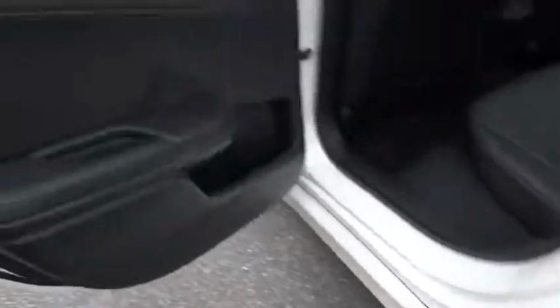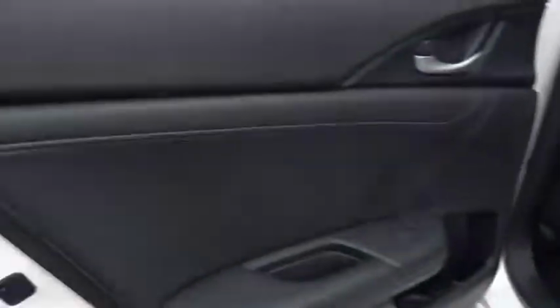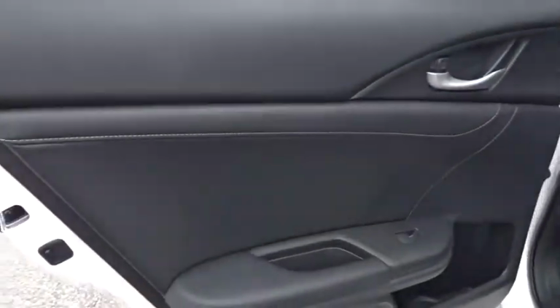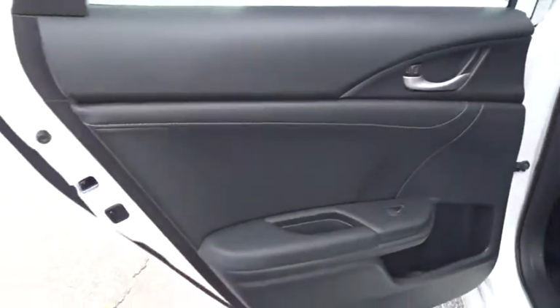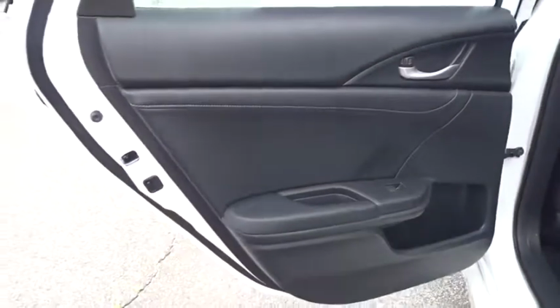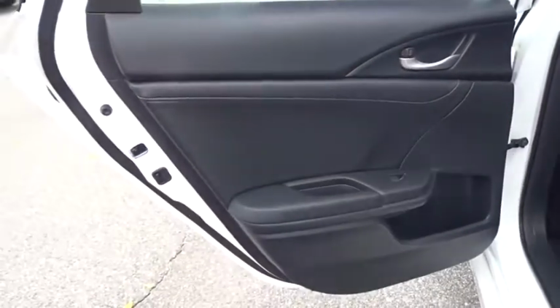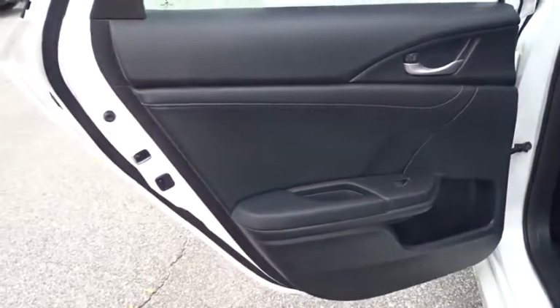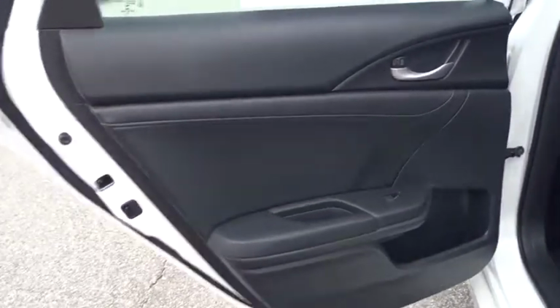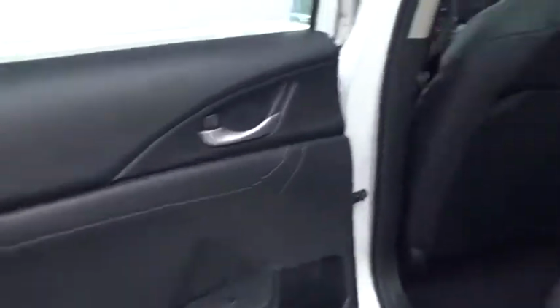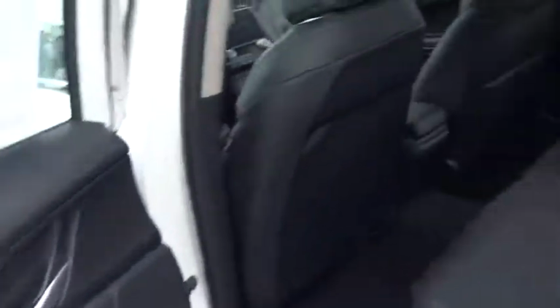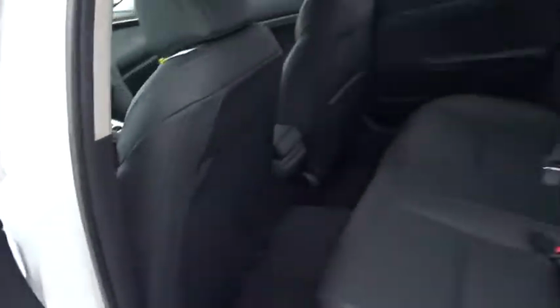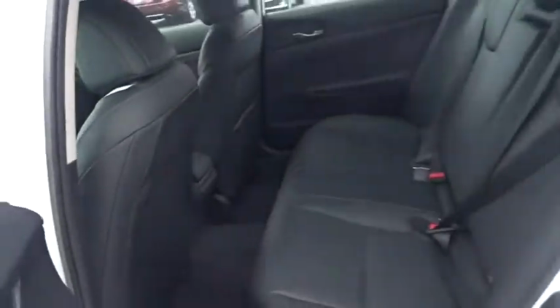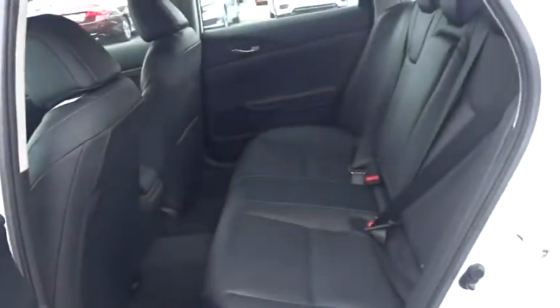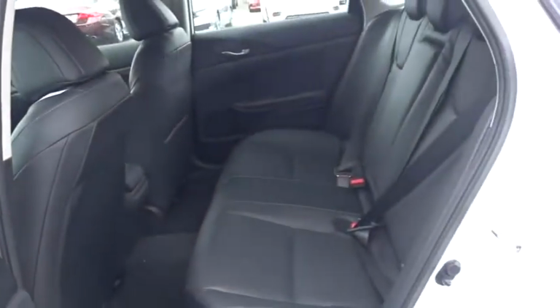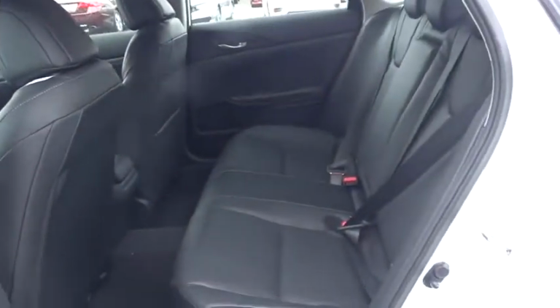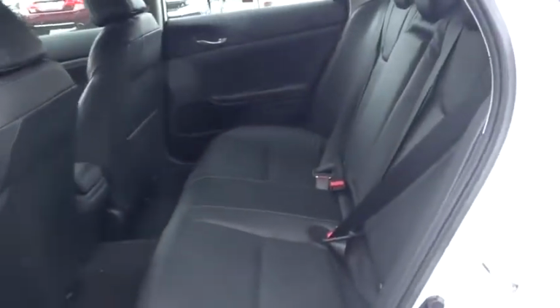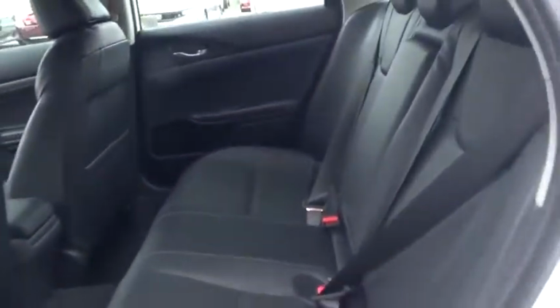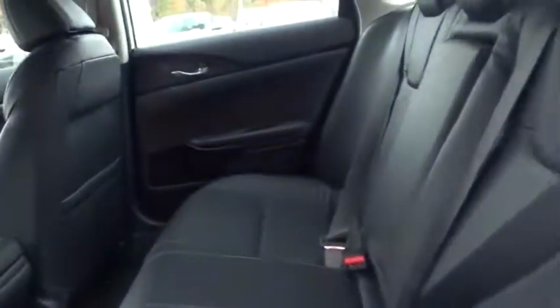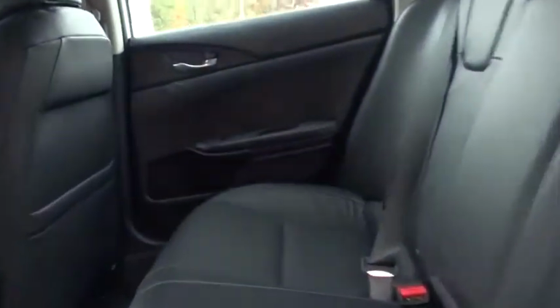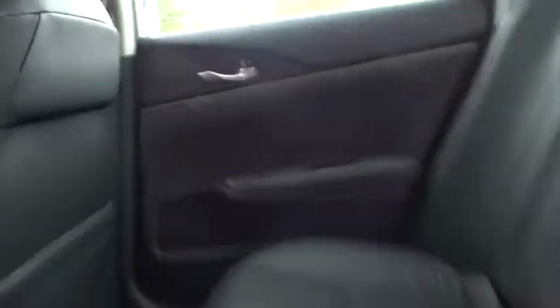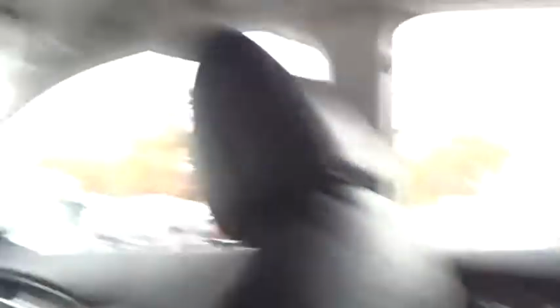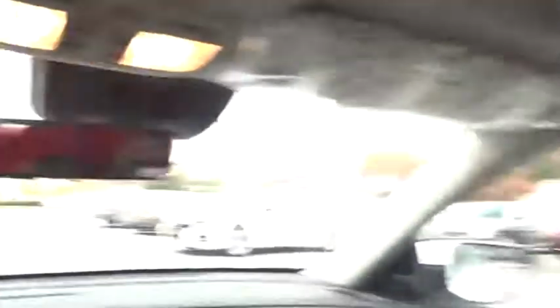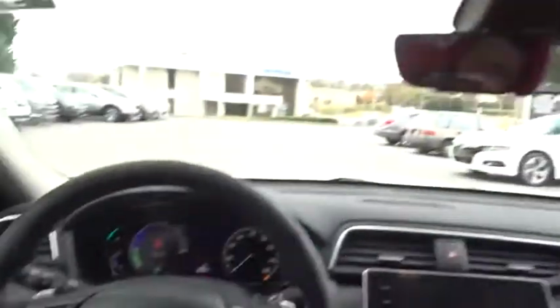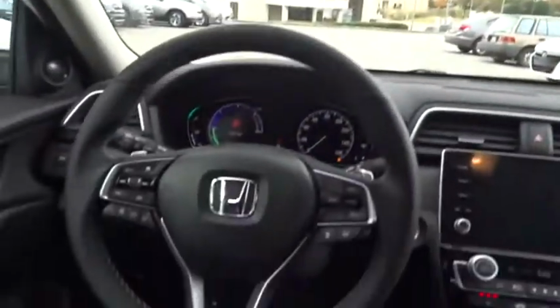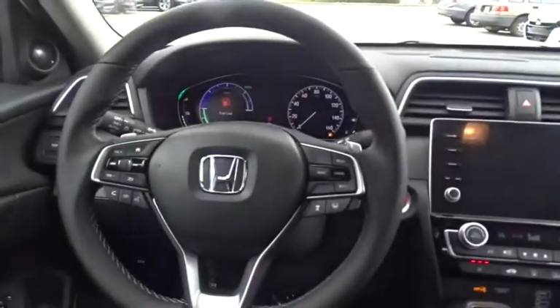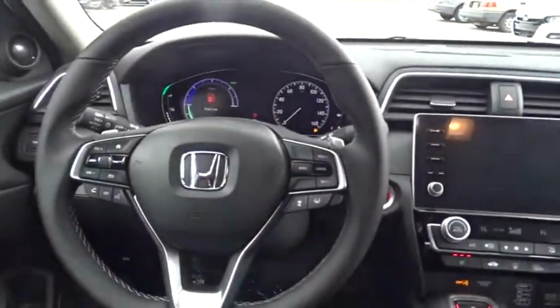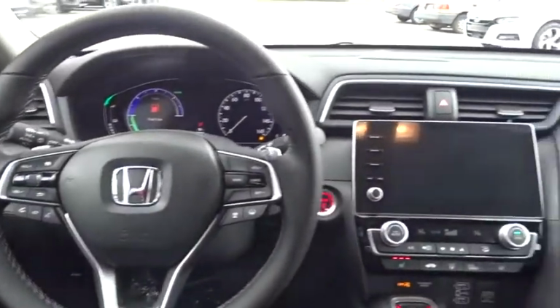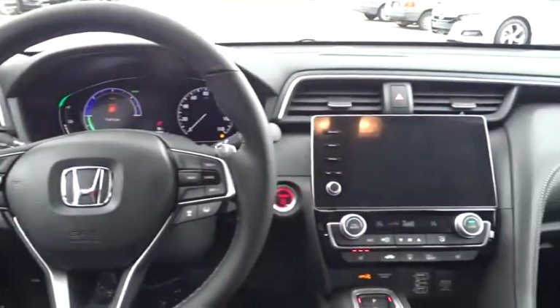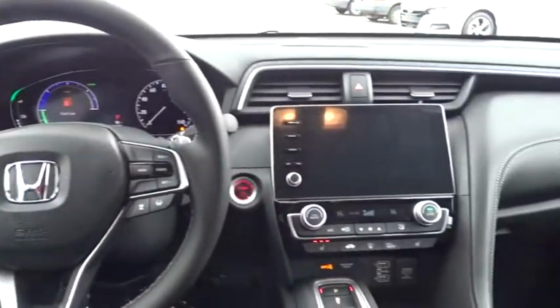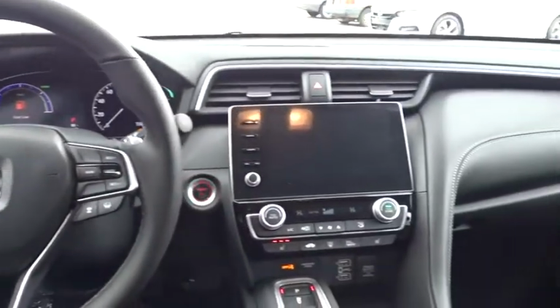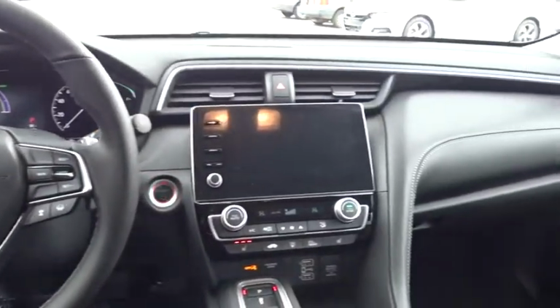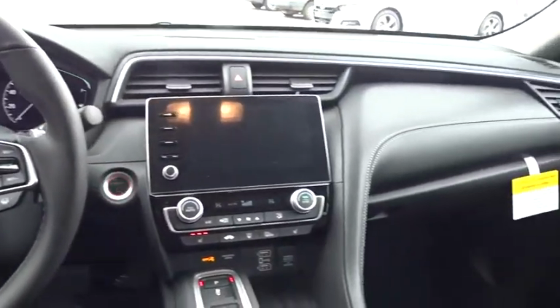Backup camera, leather wrapped steering wheel, Bluetooth, power steering, adjustable steering wheel, keyless start, cruise control, floor mats, four-wheel disc brakes, aluminum wheels.